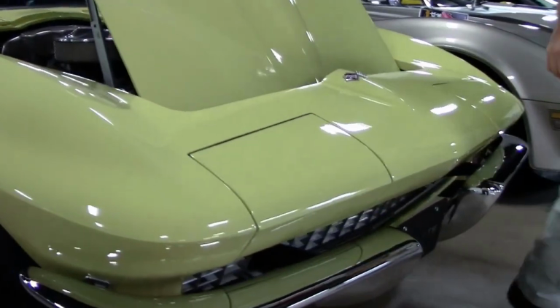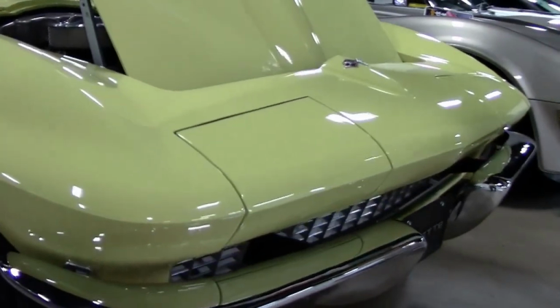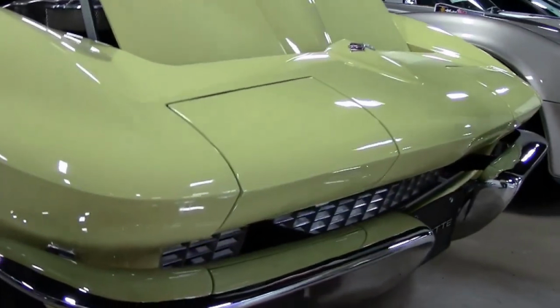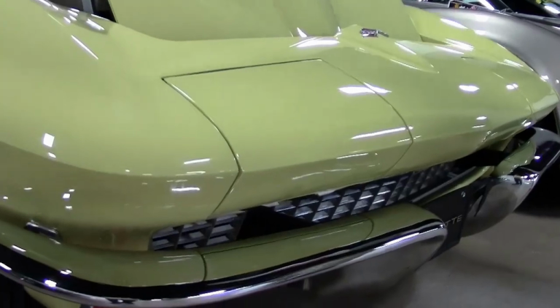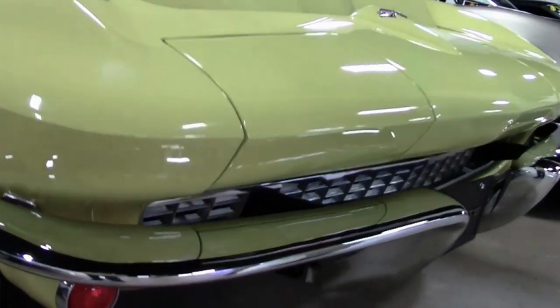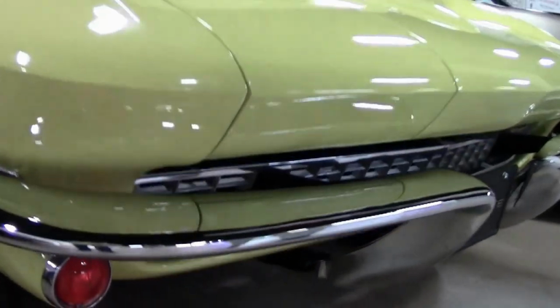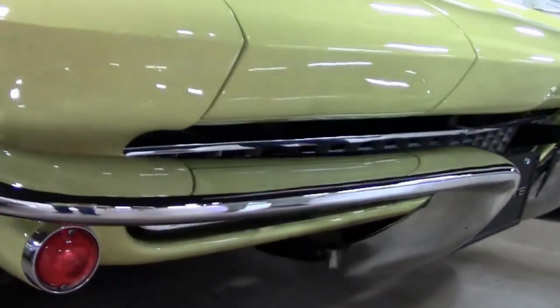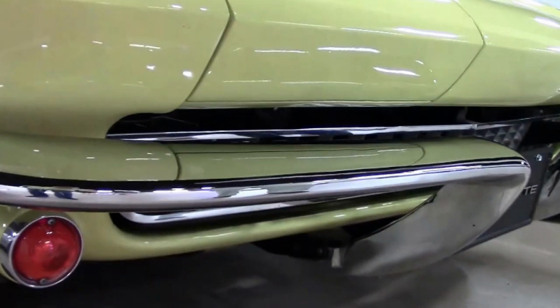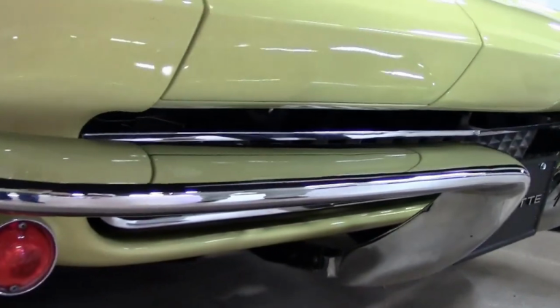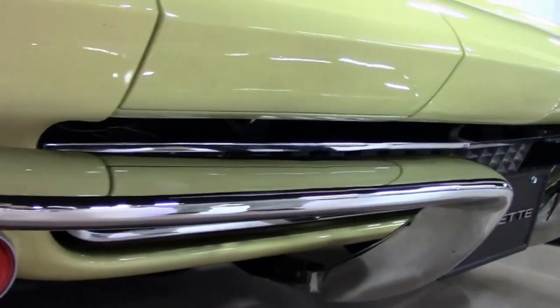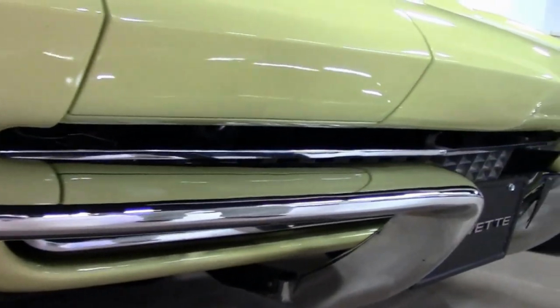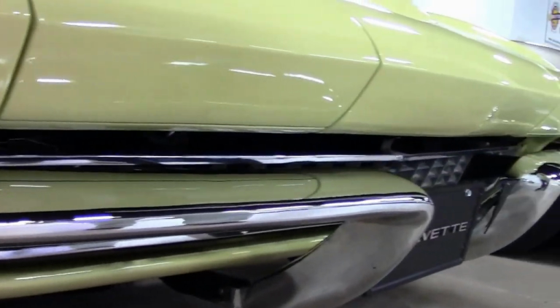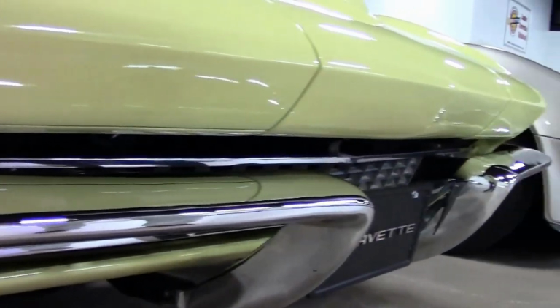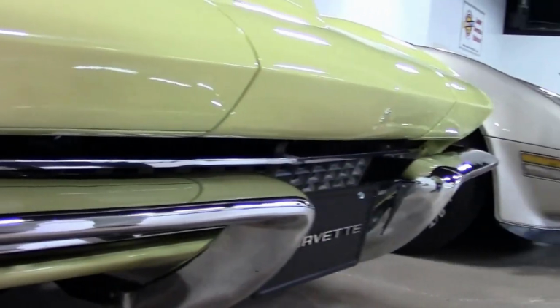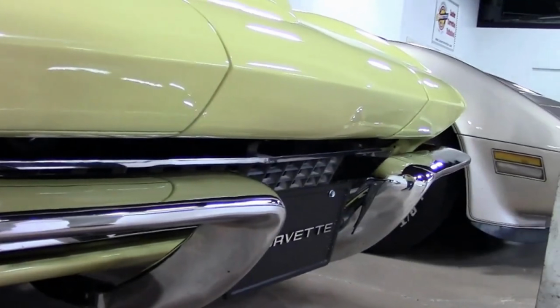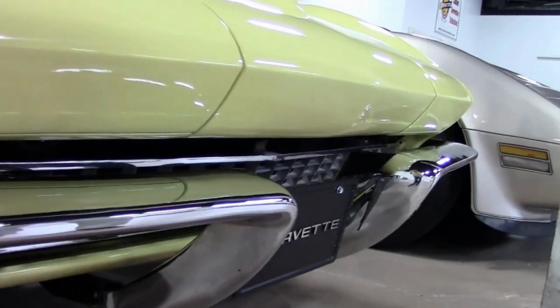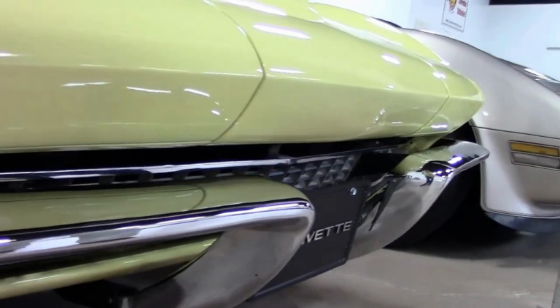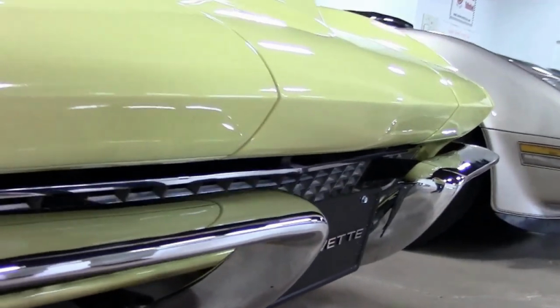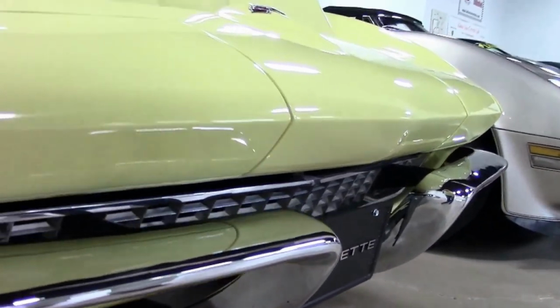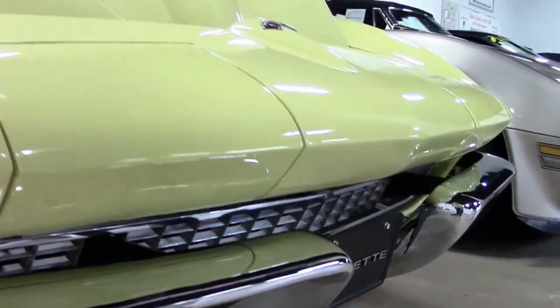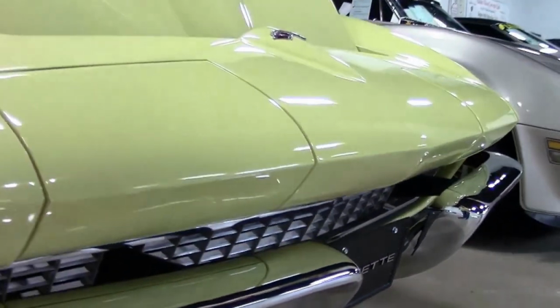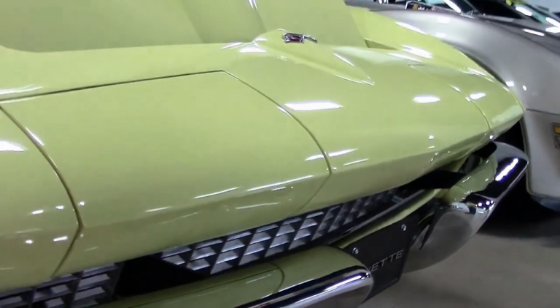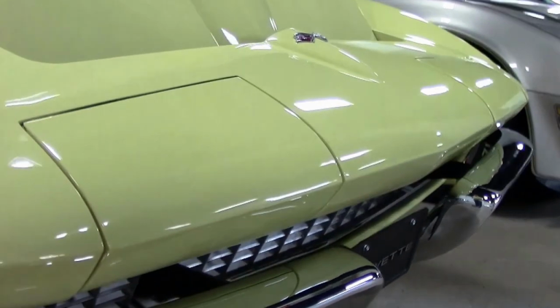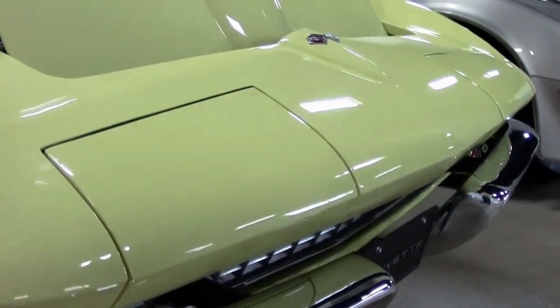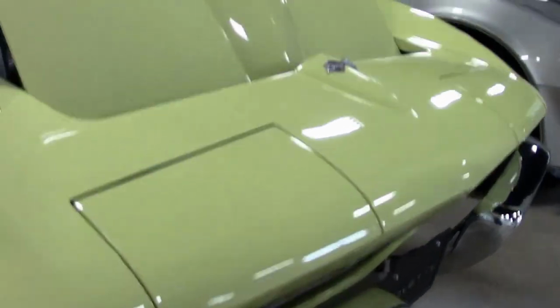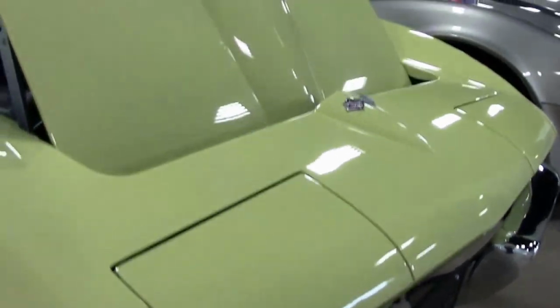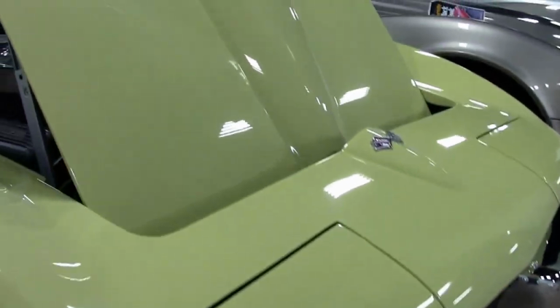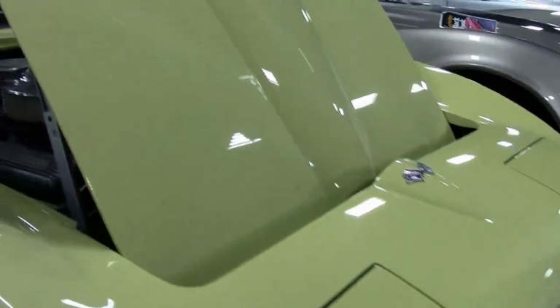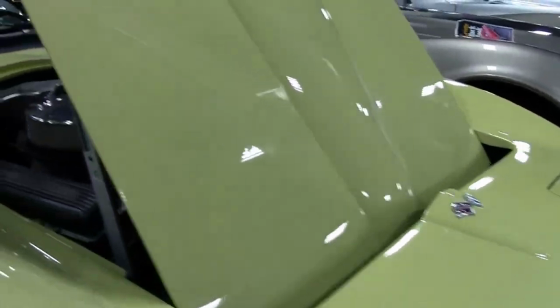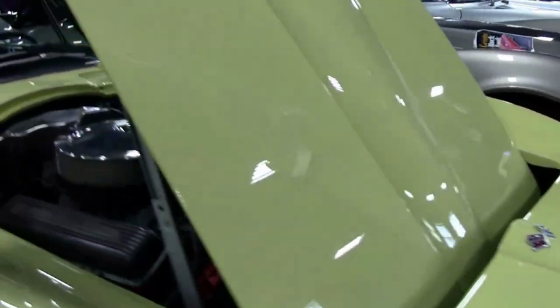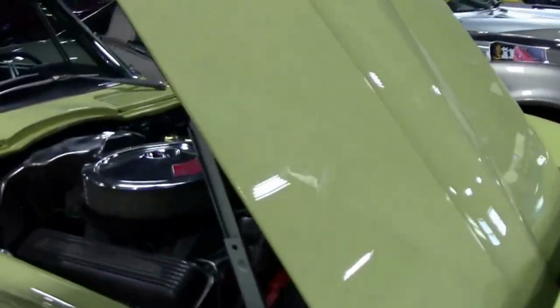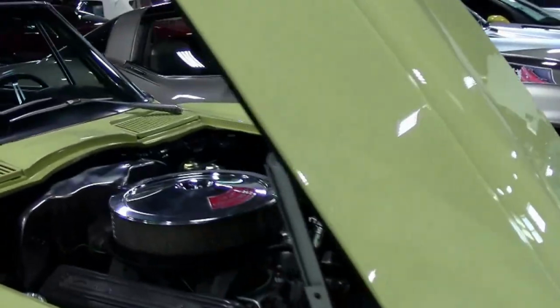I would call the paint very good, as well as the chrome. Our emblems are nice and clear.